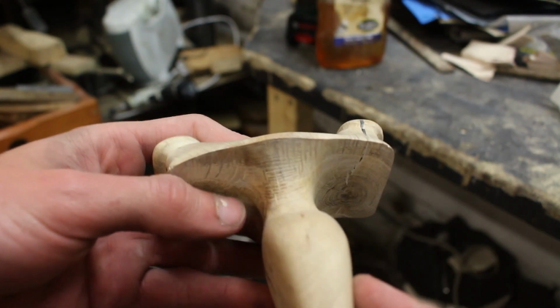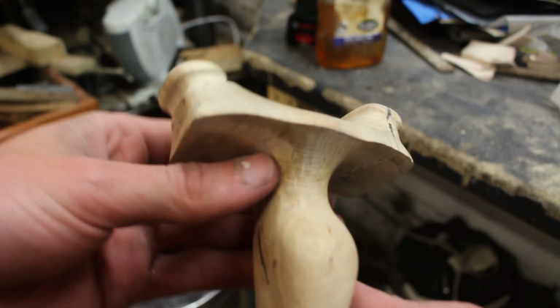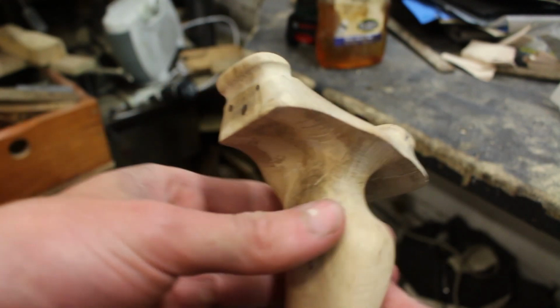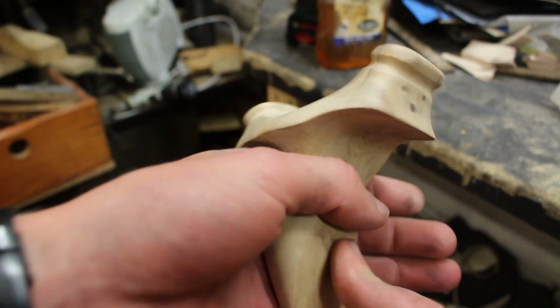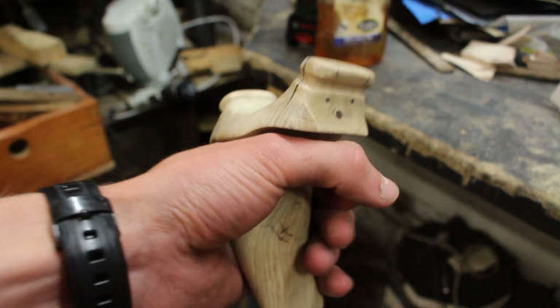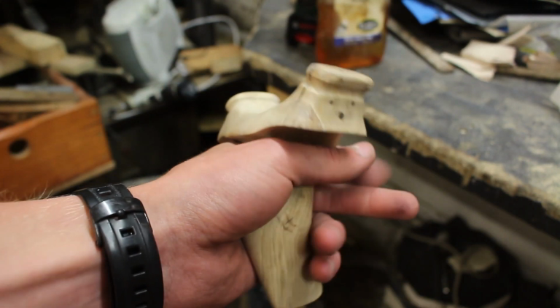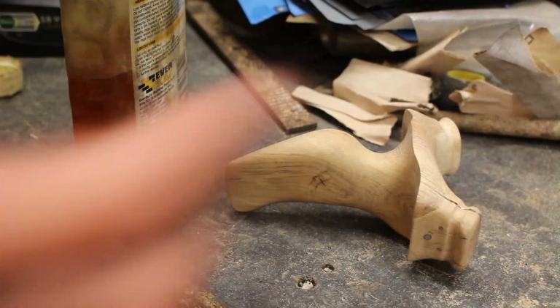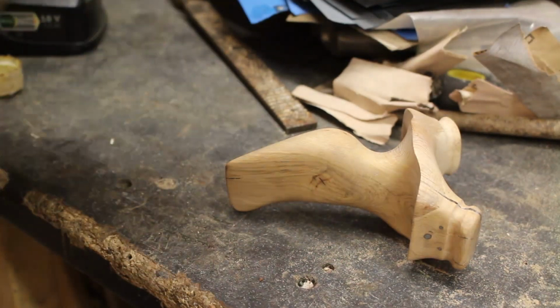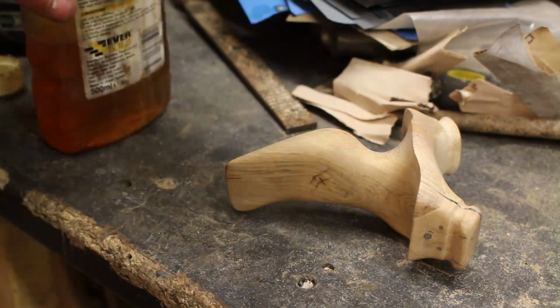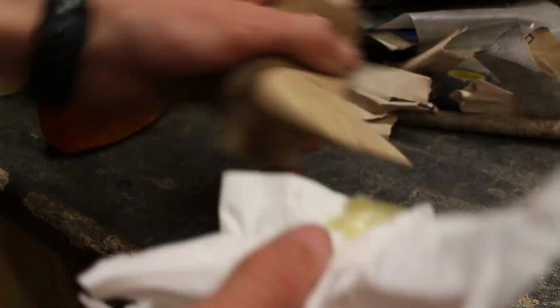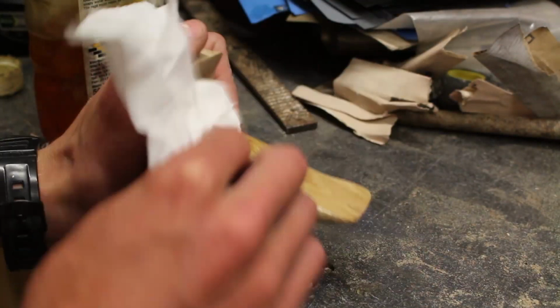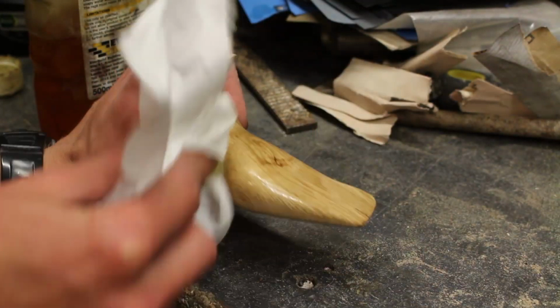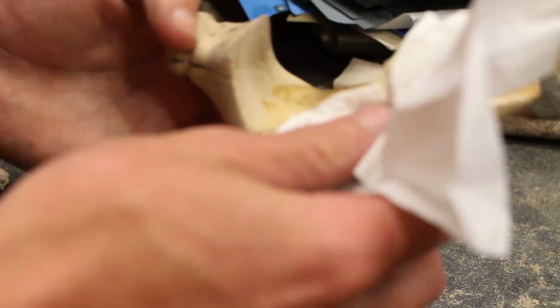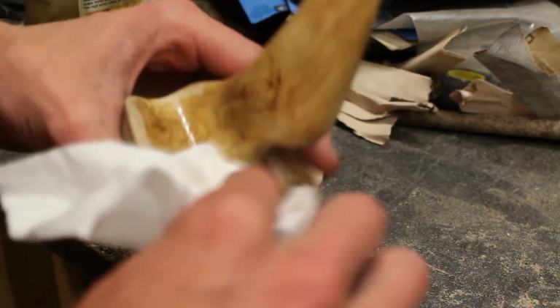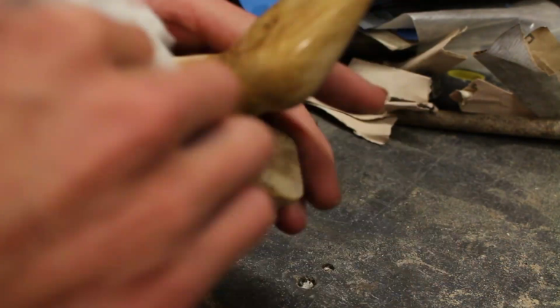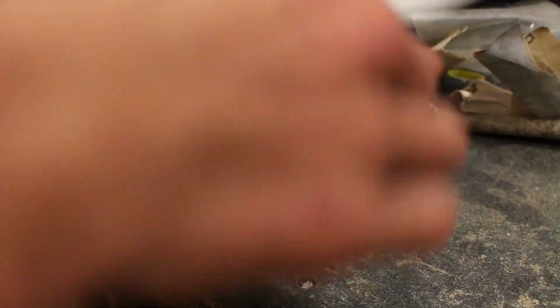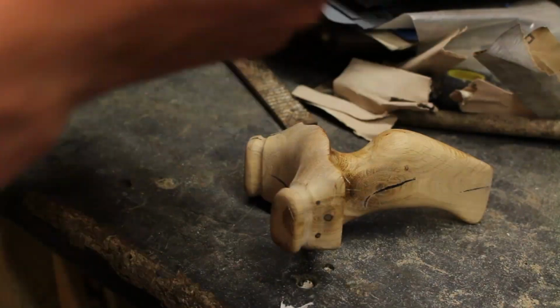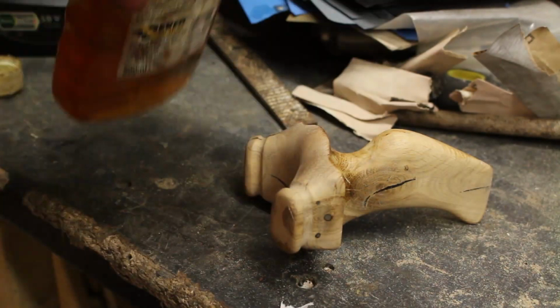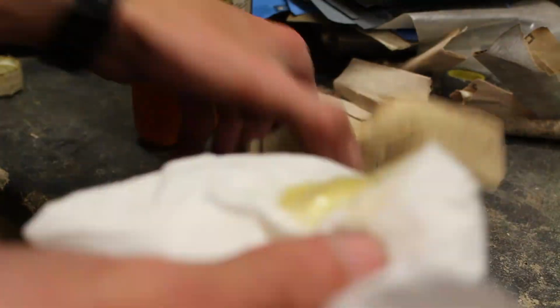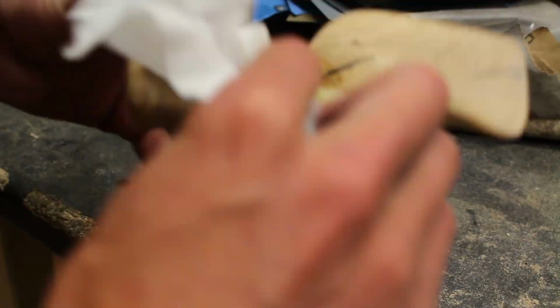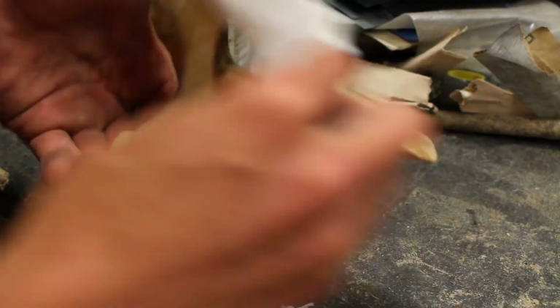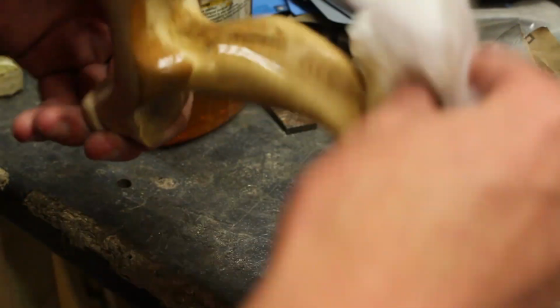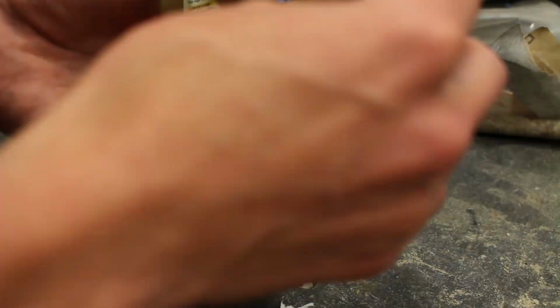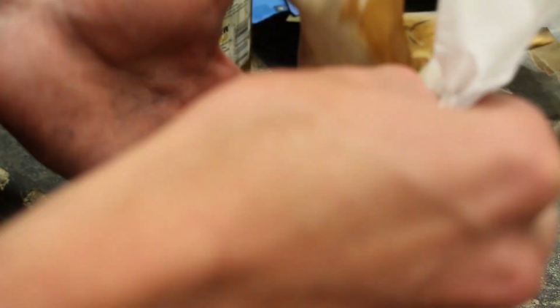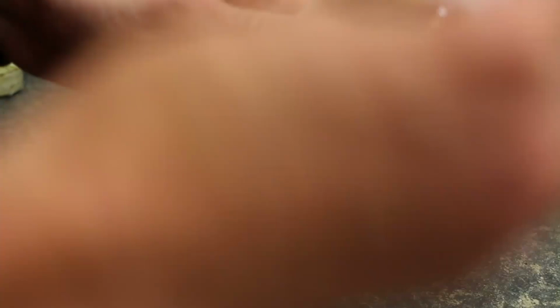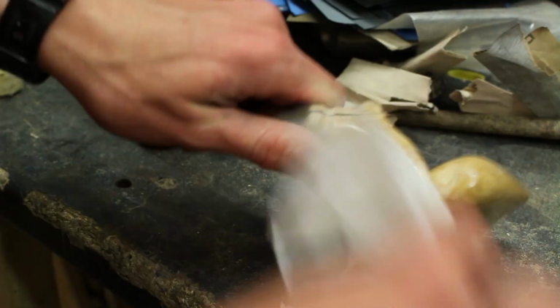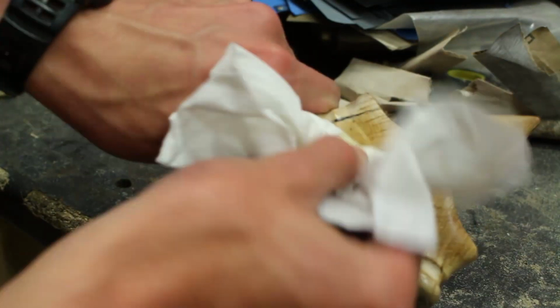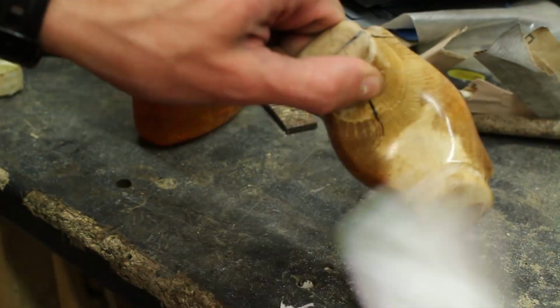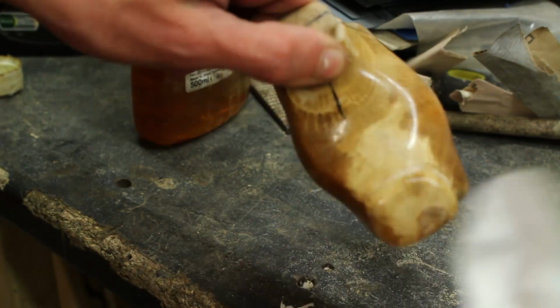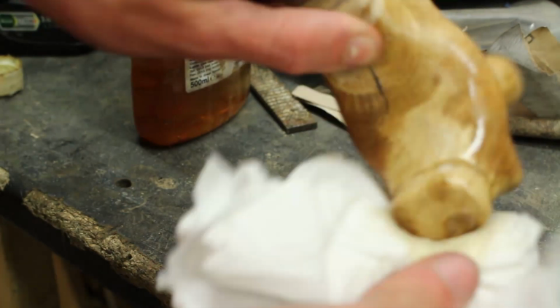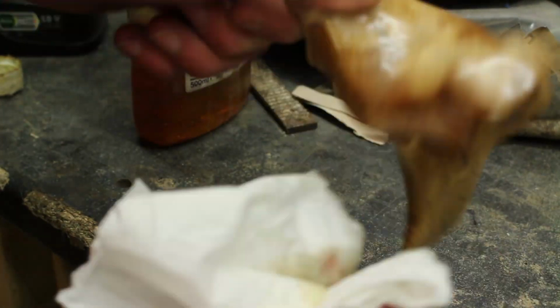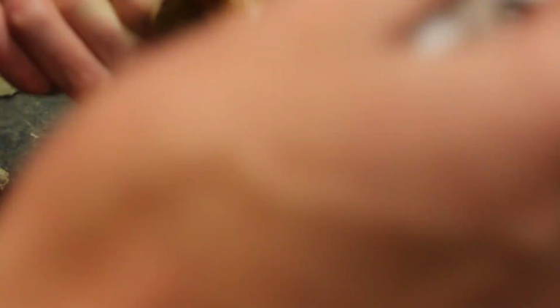Then it's time to apply some finish to the wood and there are loads of different options. I just go for some boiled linseed oil since it brings out the grain quite nicely, helps protect the wood well, and is really easy to apply. You can also go for different varnishes and stains and things like that, but I prefer to keep it simple.